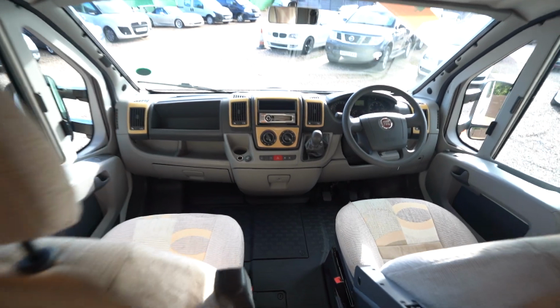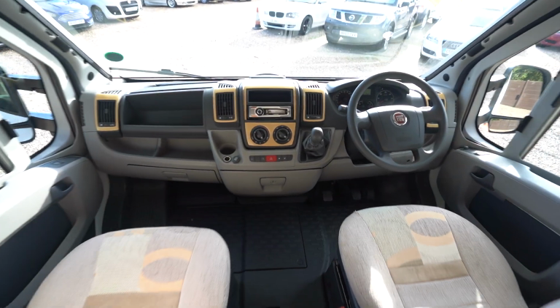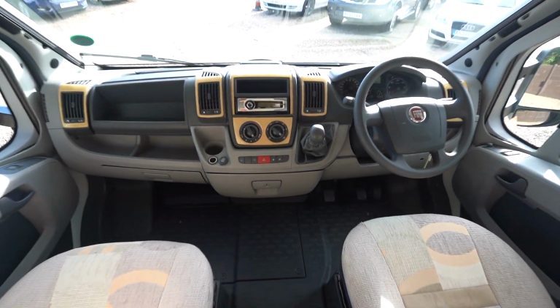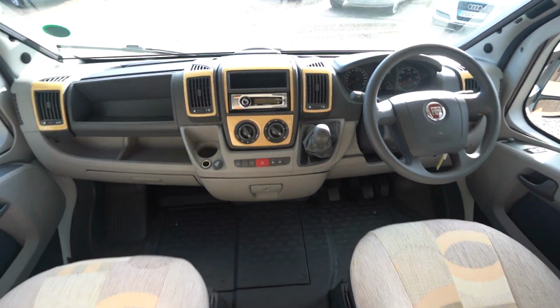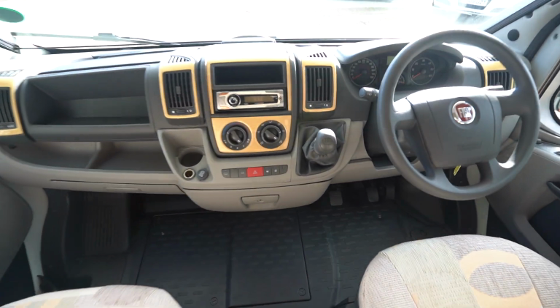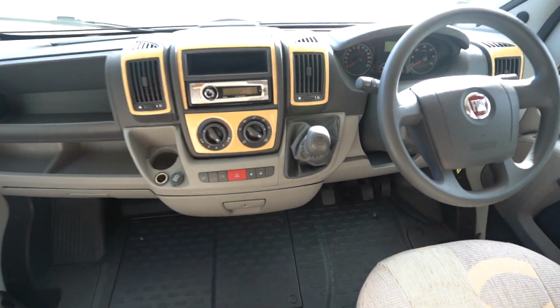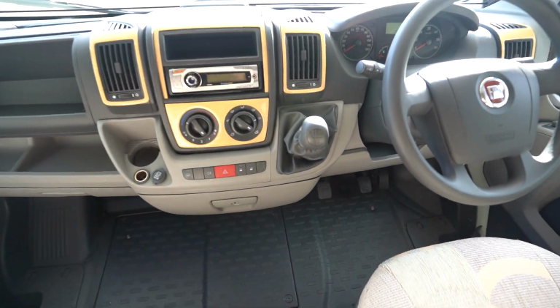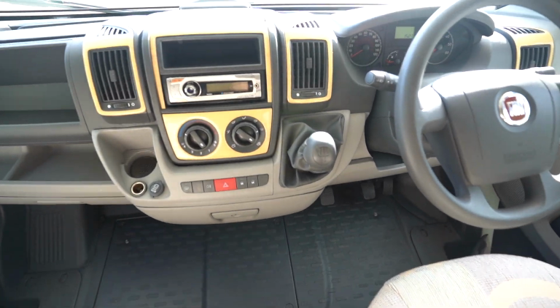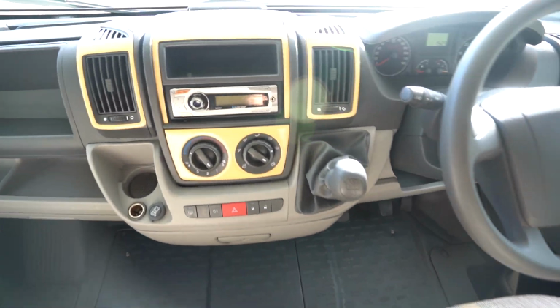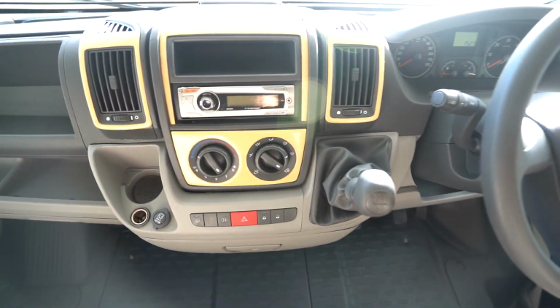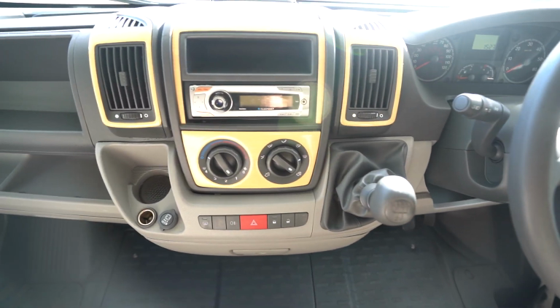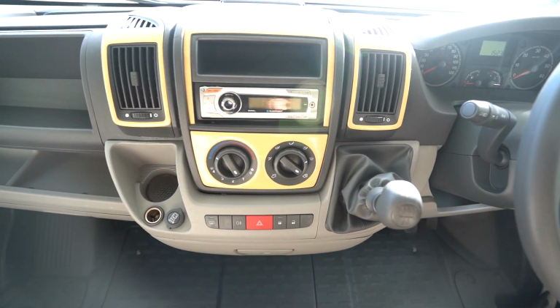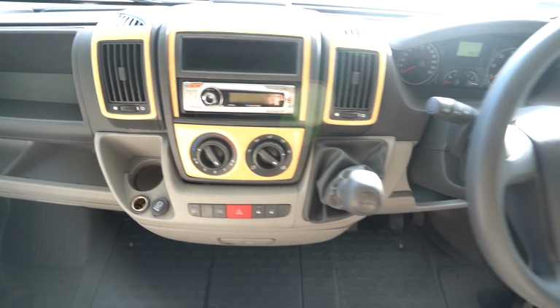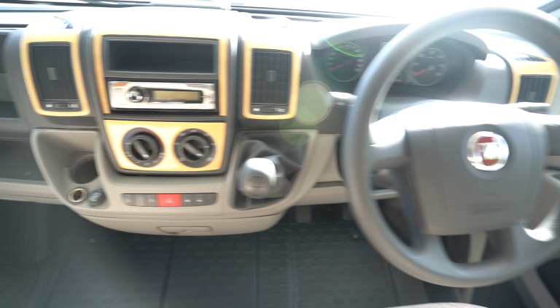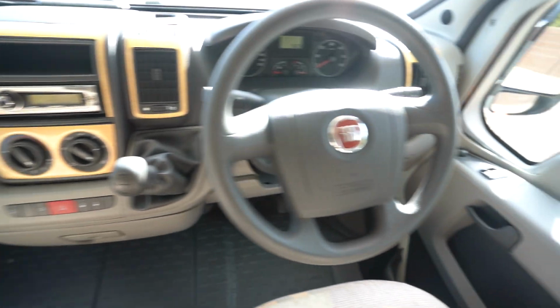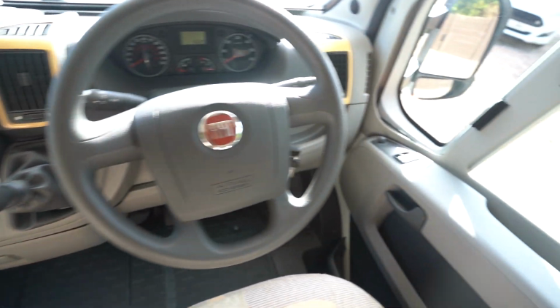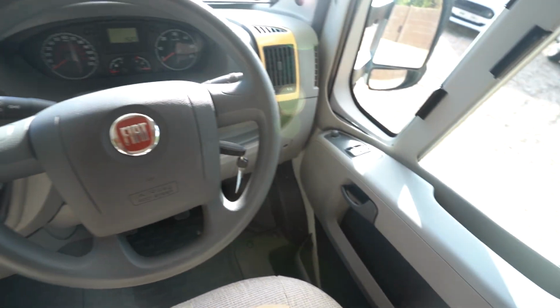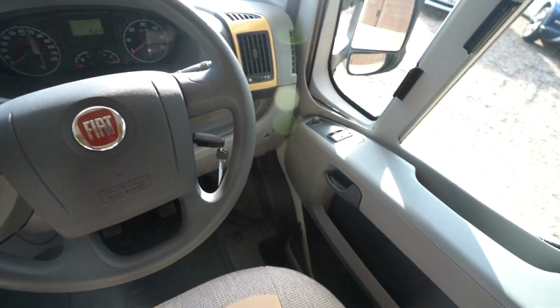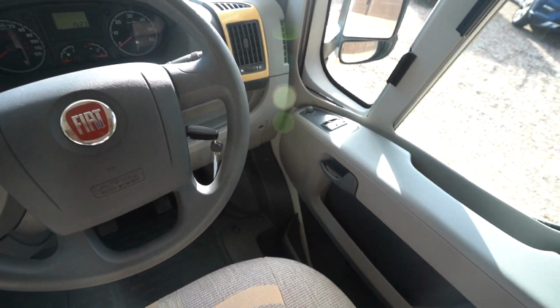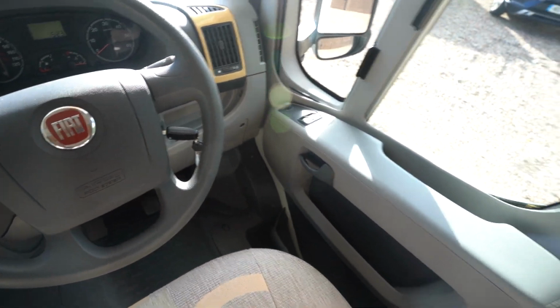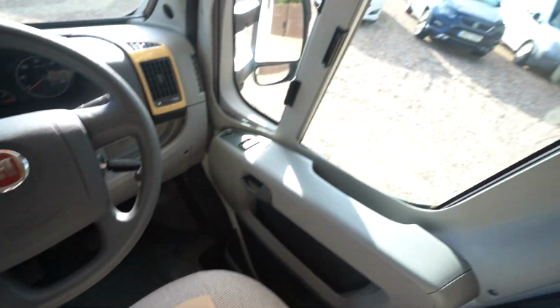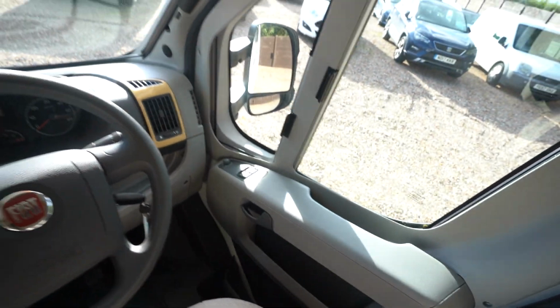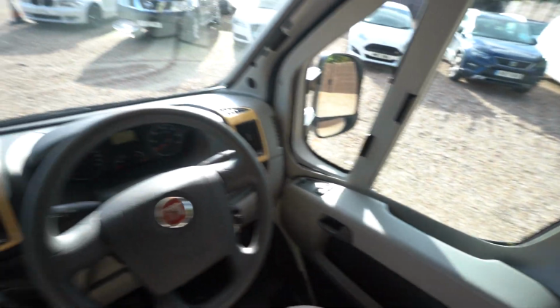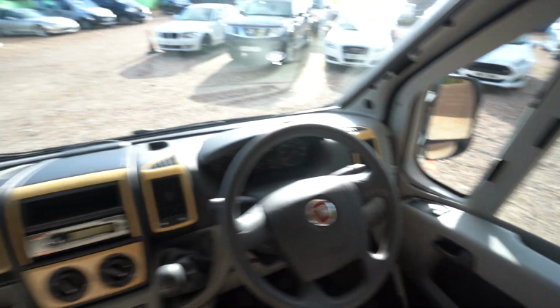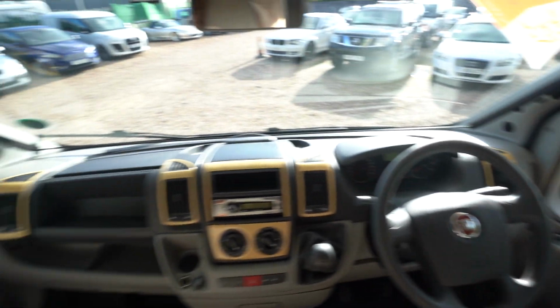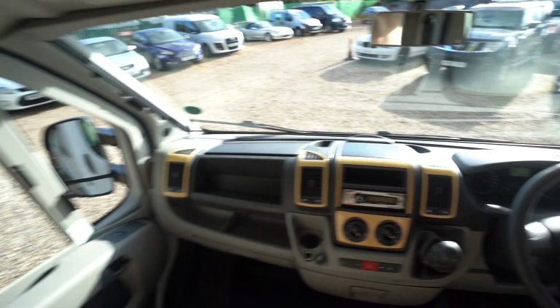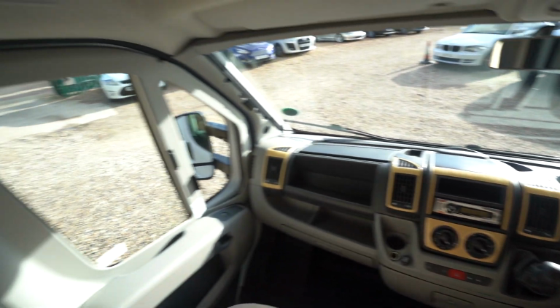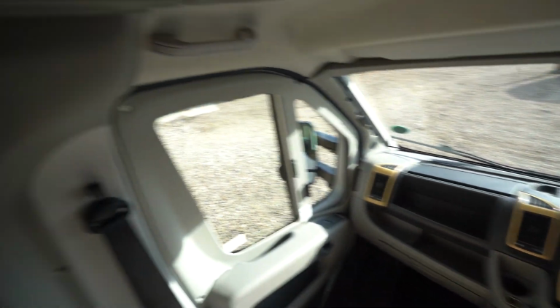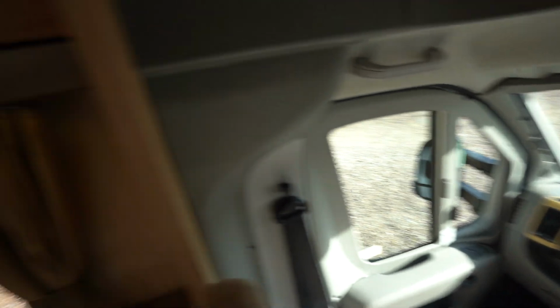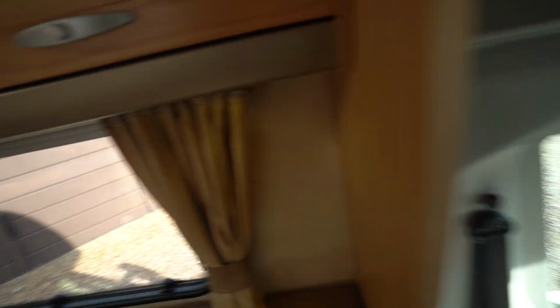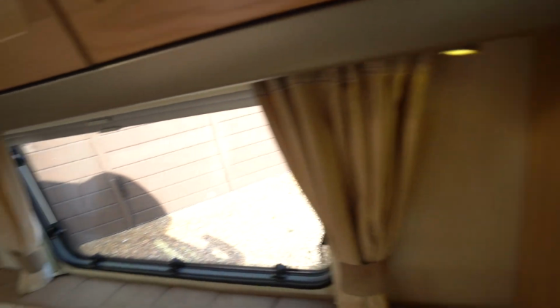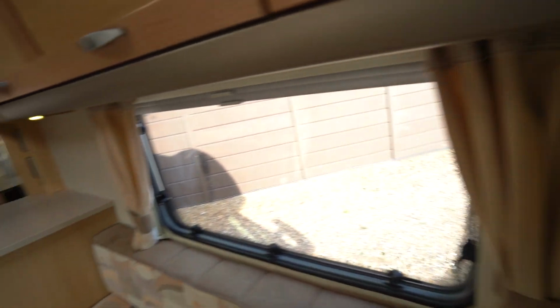Moving into the cab, you can see we've got a radio CD player, electric windows, electric mirrors, and full blackout blinds all across the cab windows and all across the rest of the motorhome.